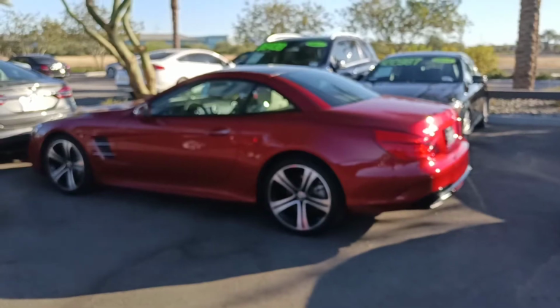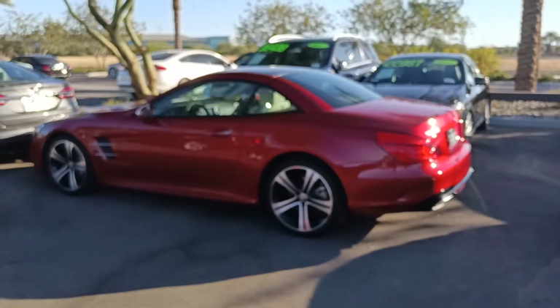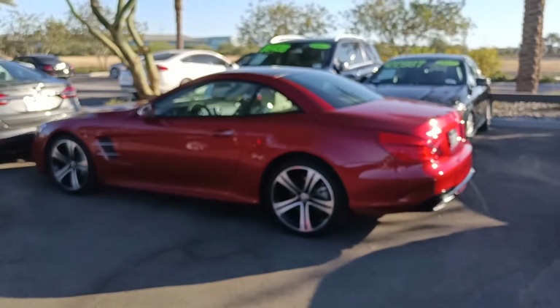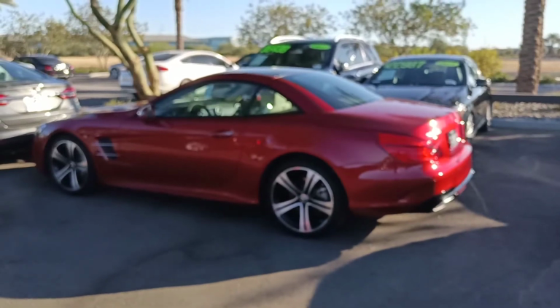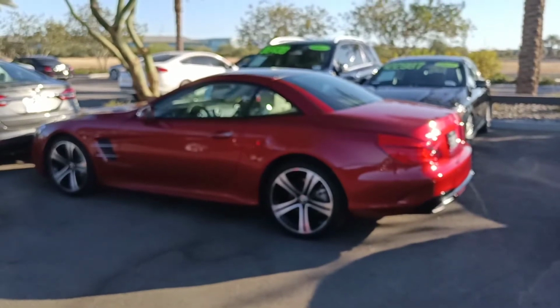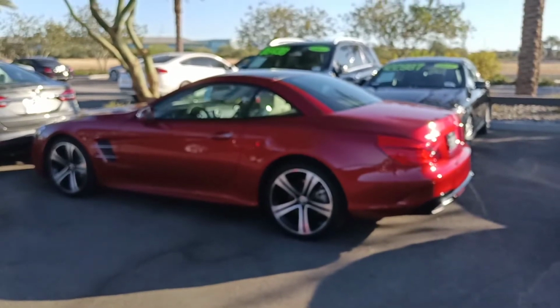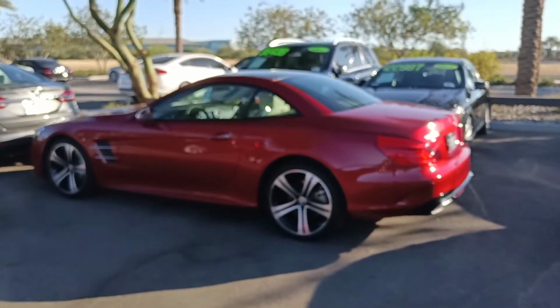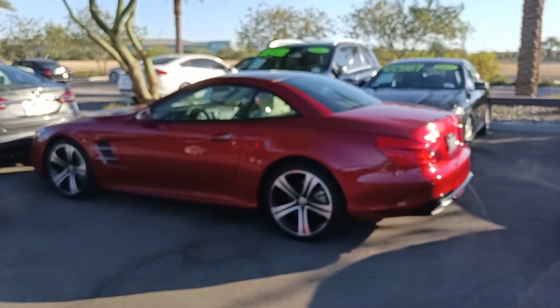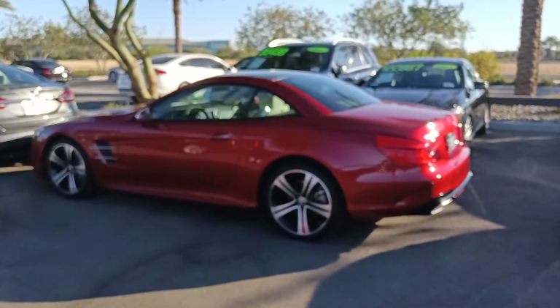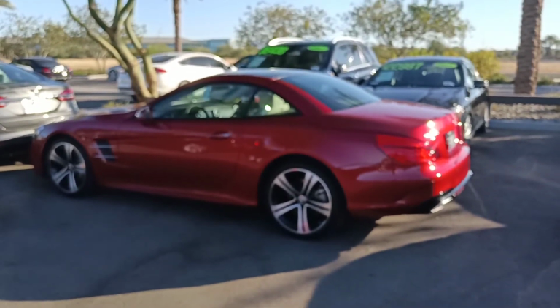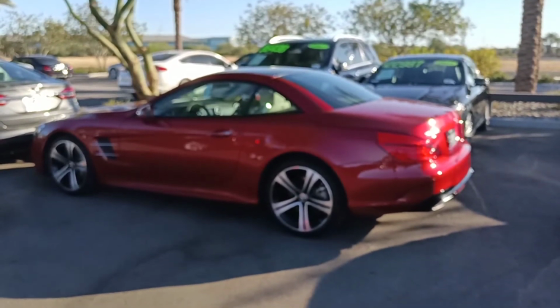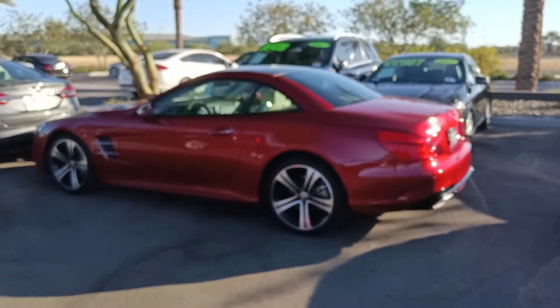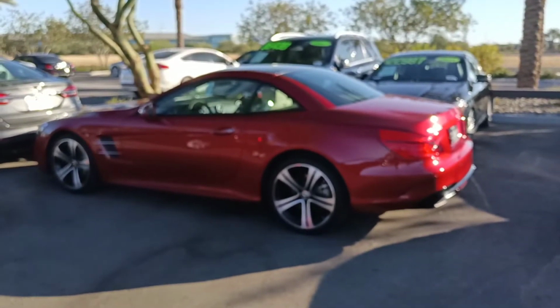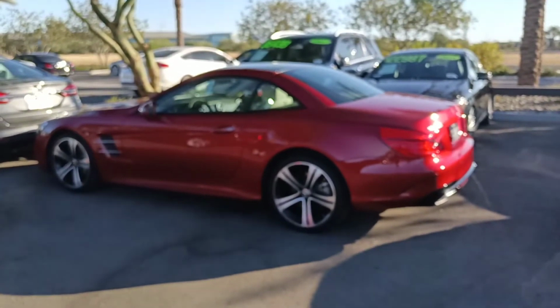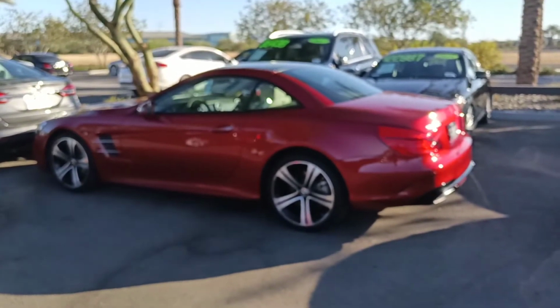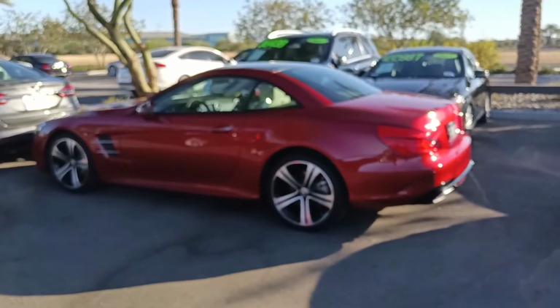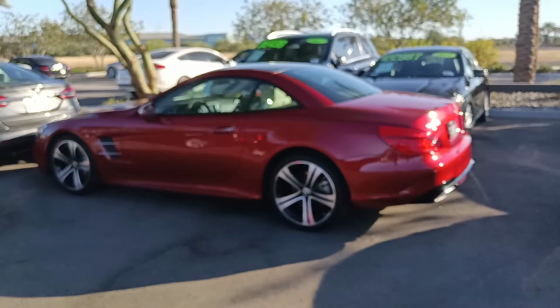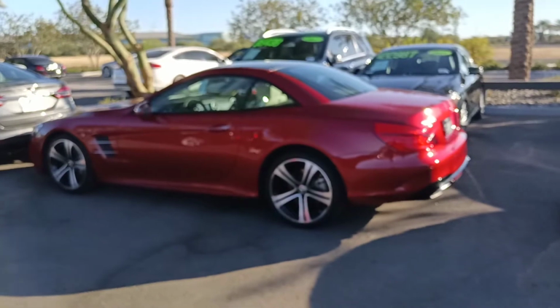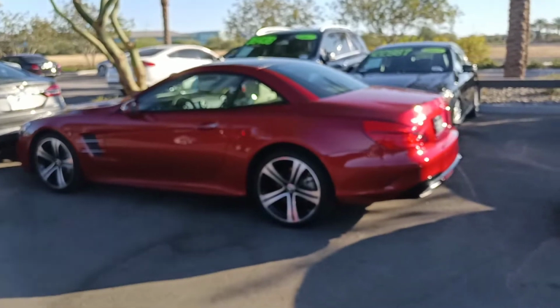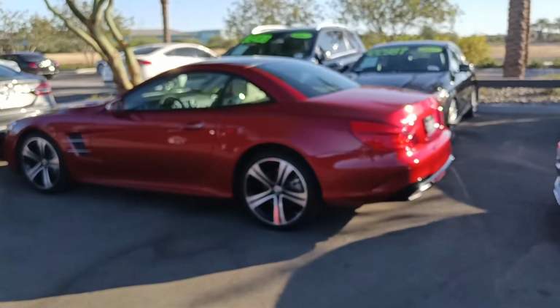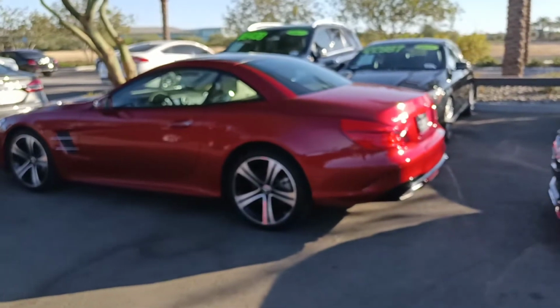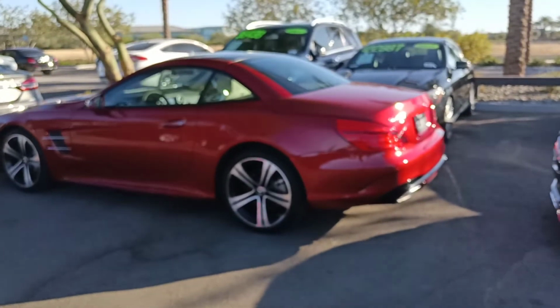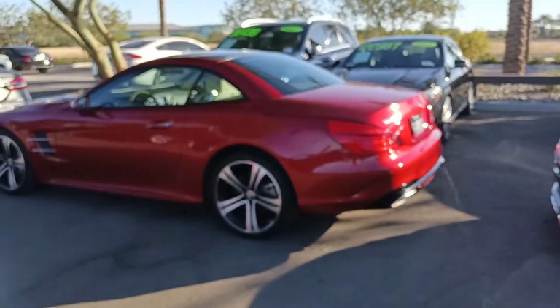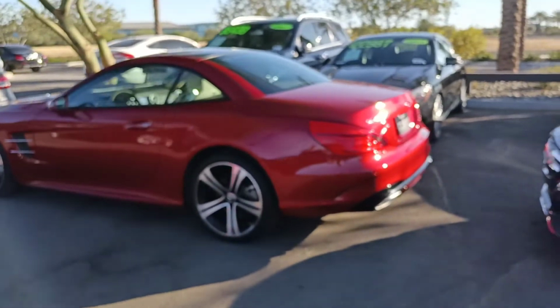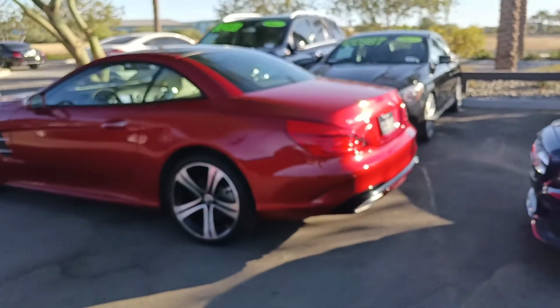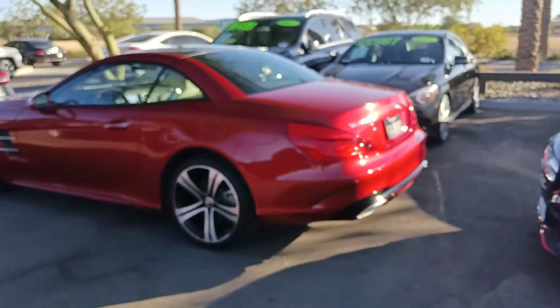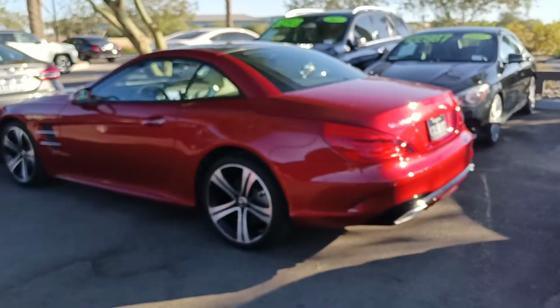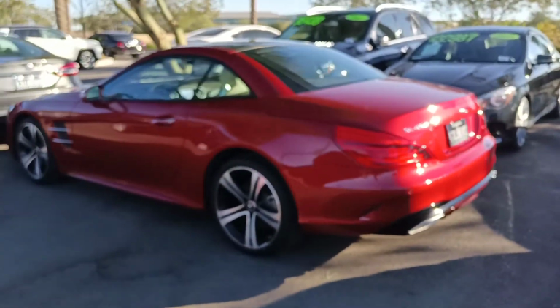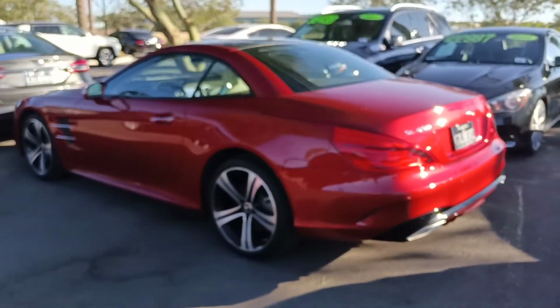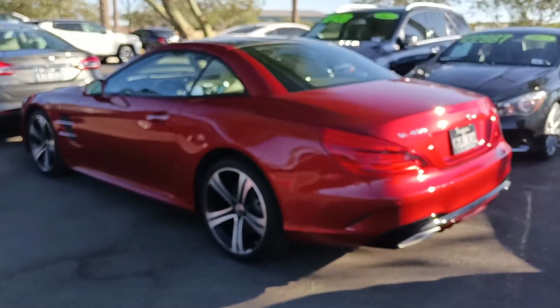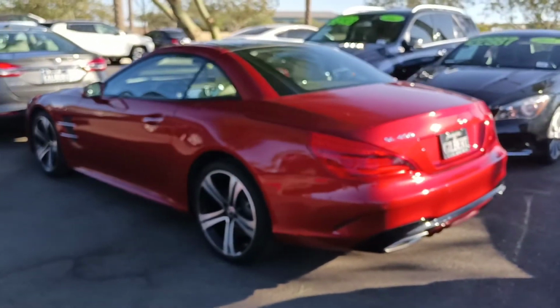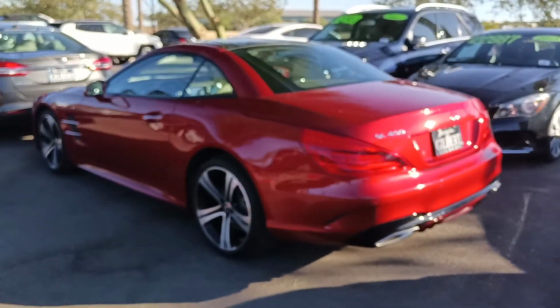Hello, here's our 2018 Mercedes-Benz SL 450 that you inquired about. Beautiful vehicle, cardinal red metallic.